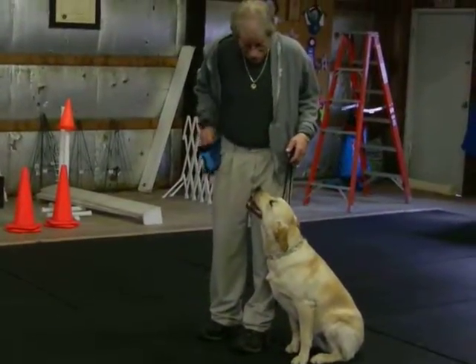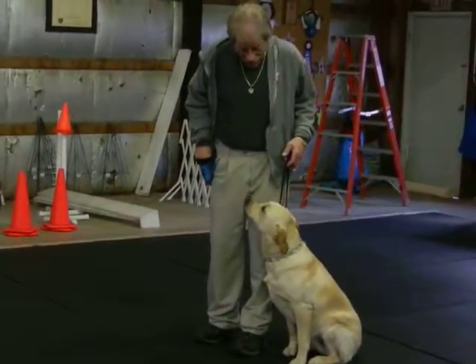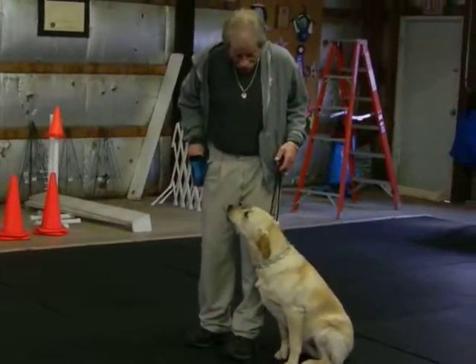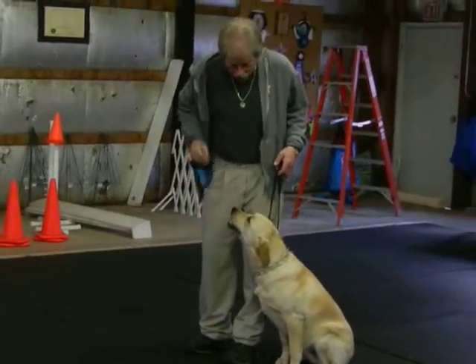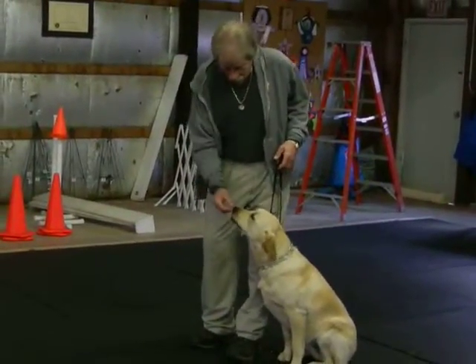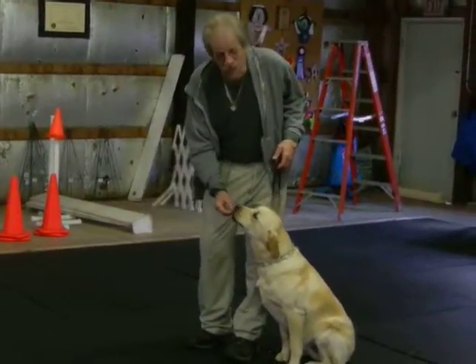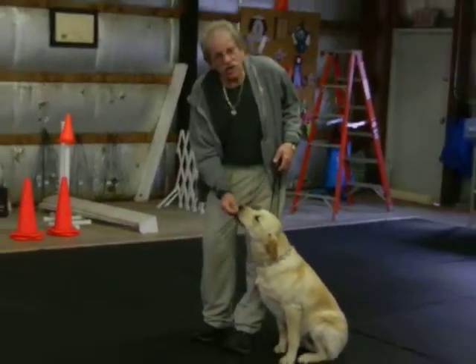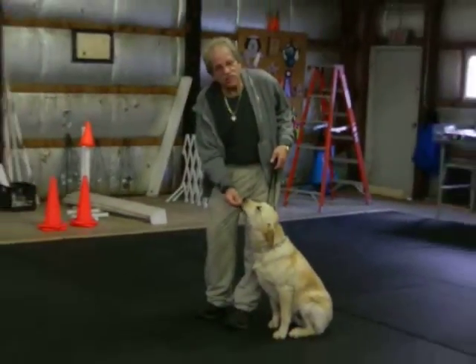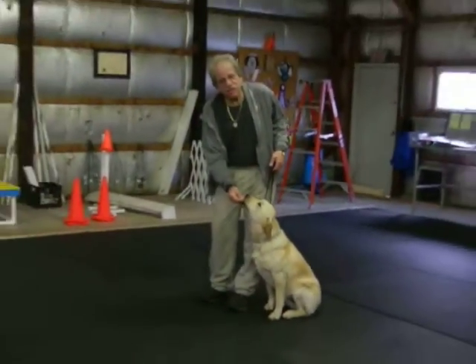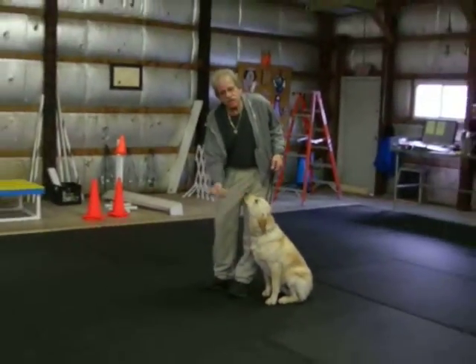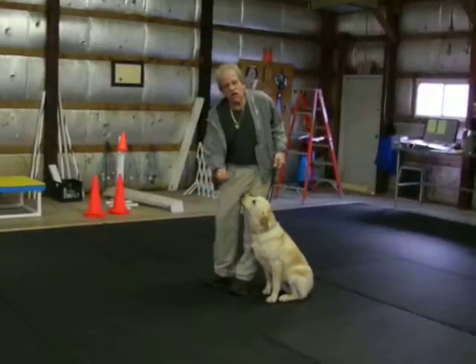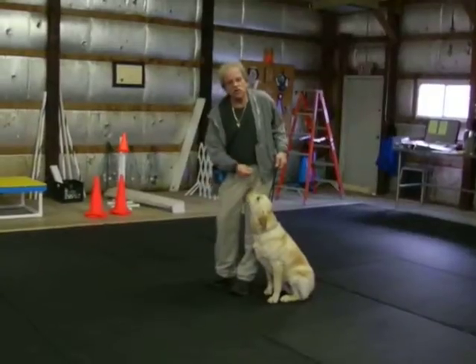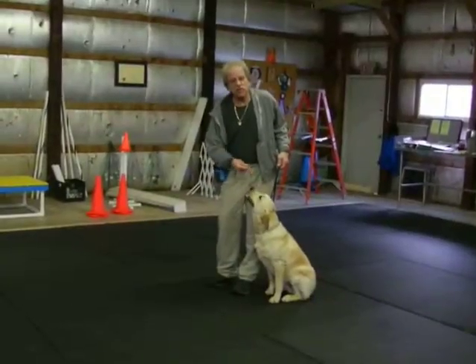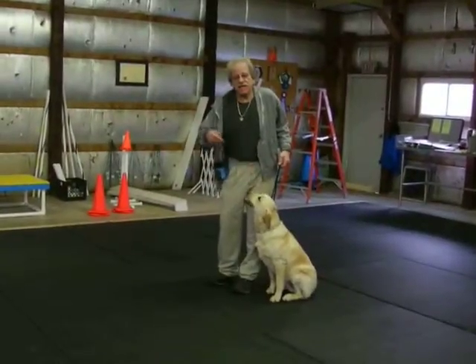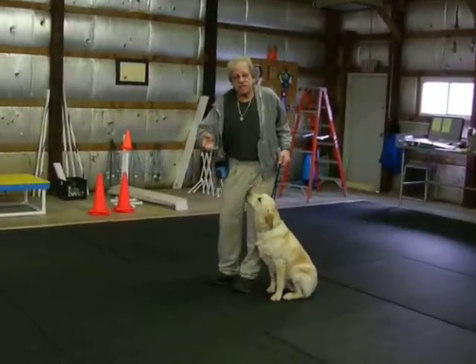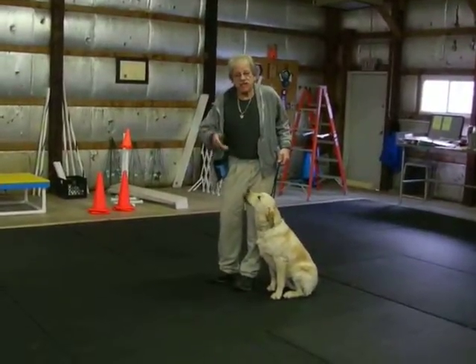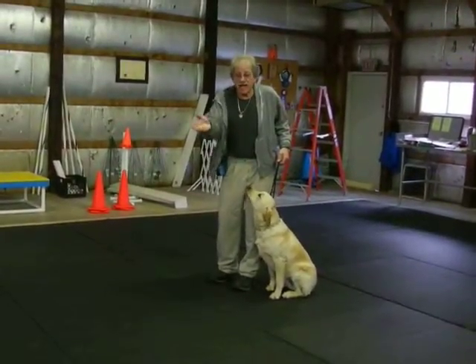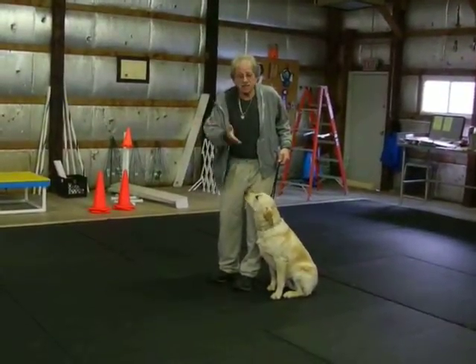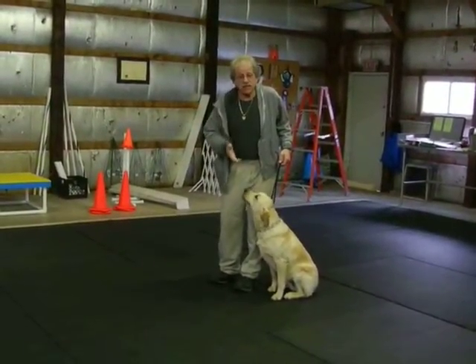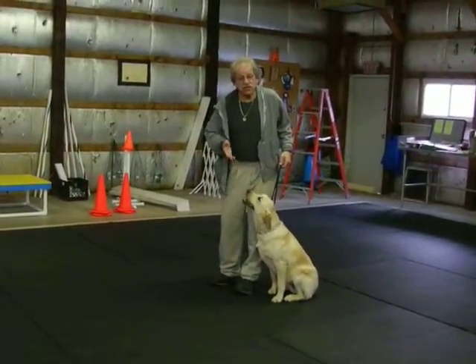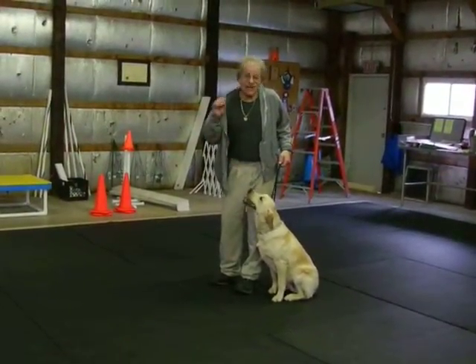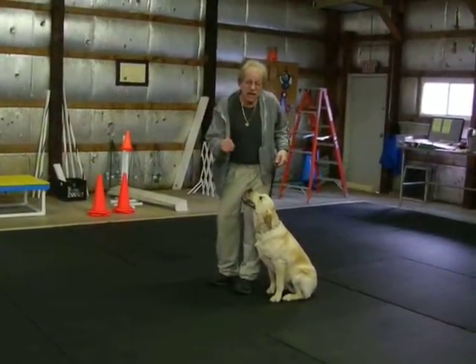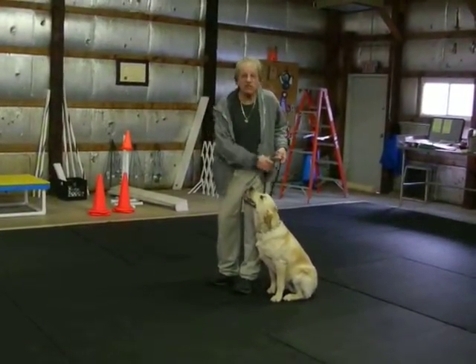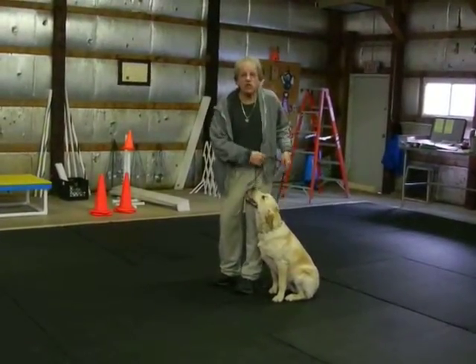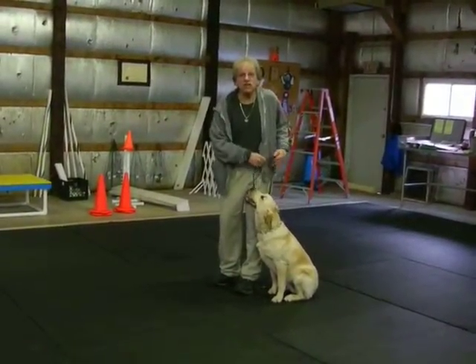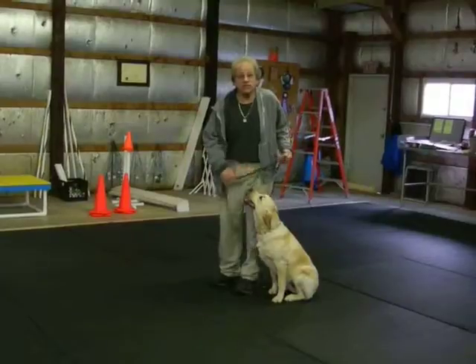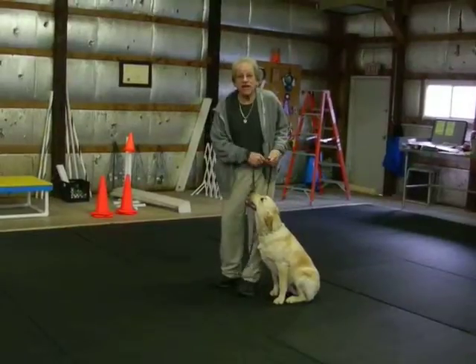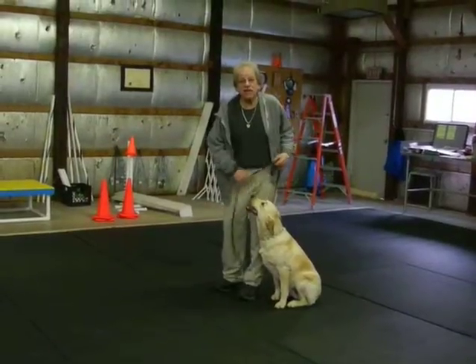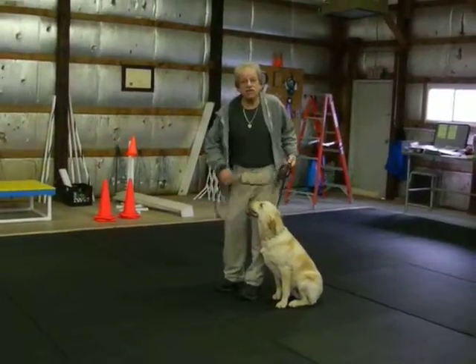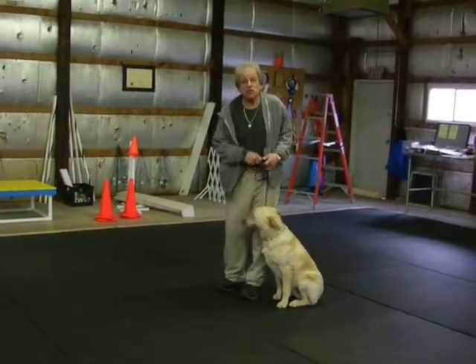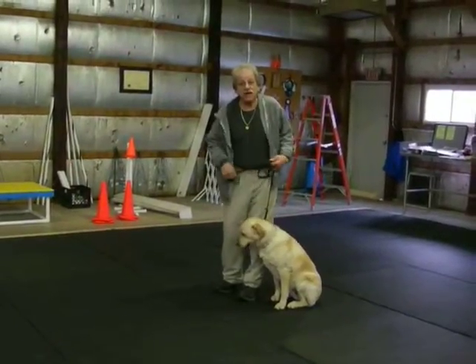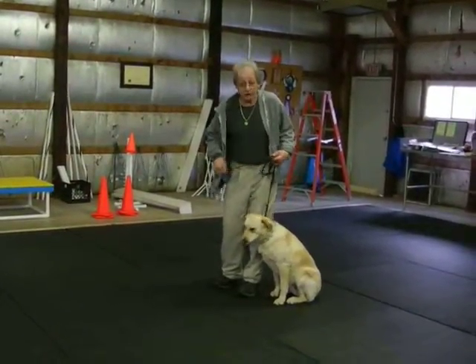I can pay with food. When we train a dog, every time that I need to, I lure with food. As they progress, I ask them to do the exercise, then I pay with food. A world of difference. But anytime you need to, it's okay to go back.